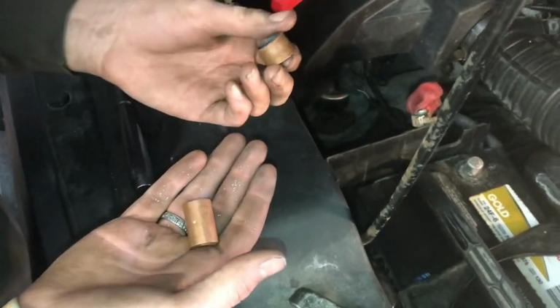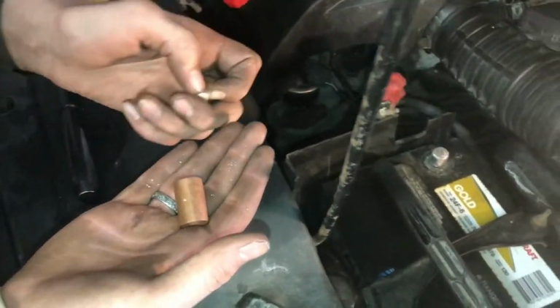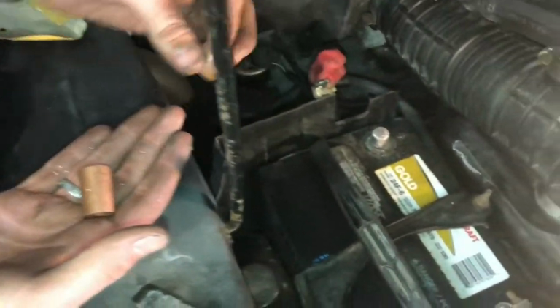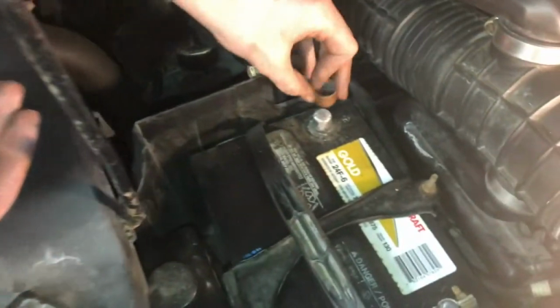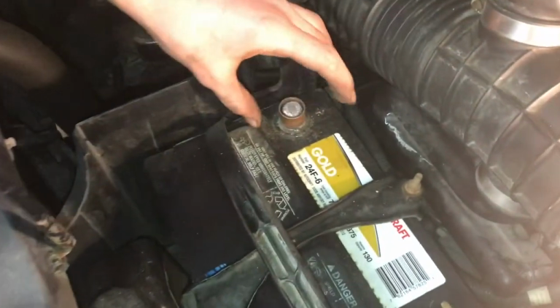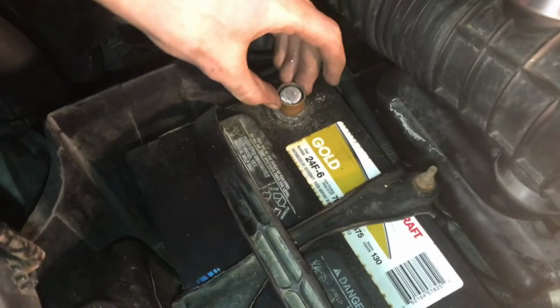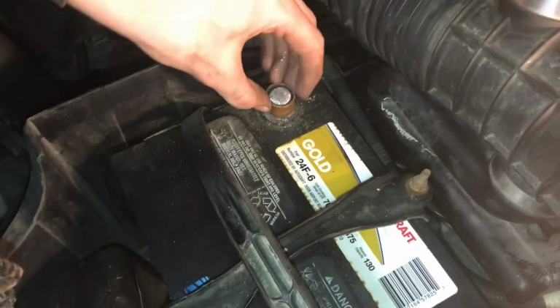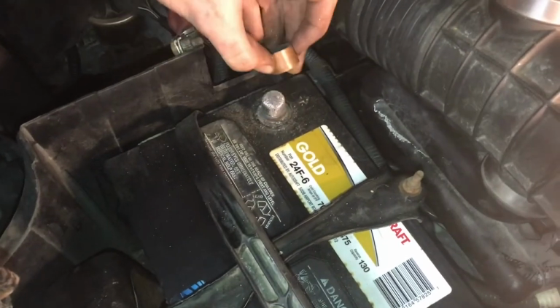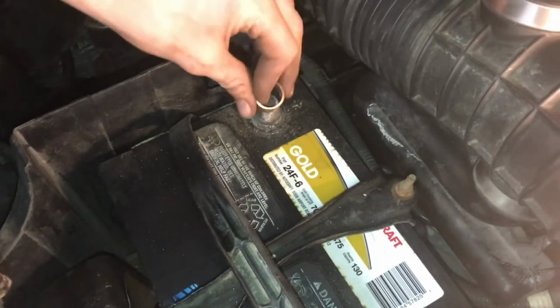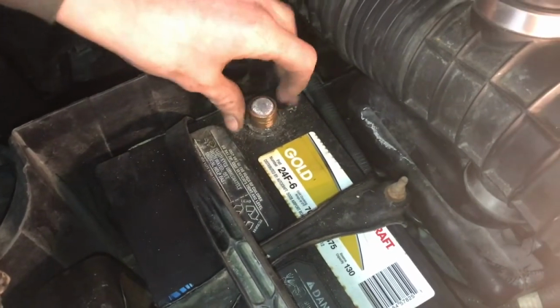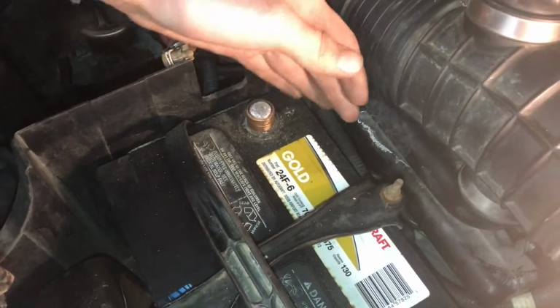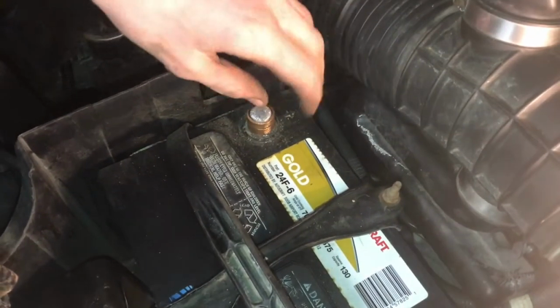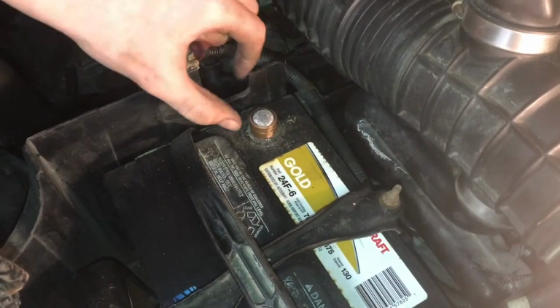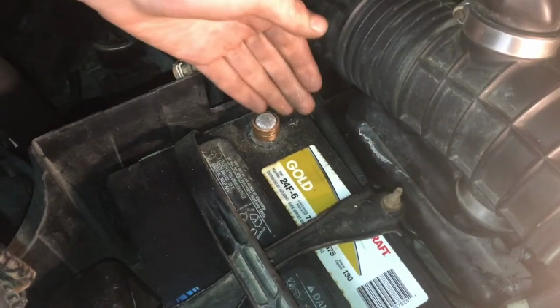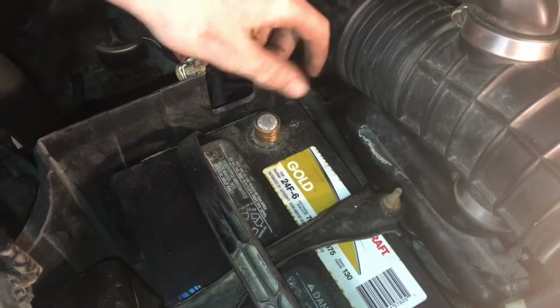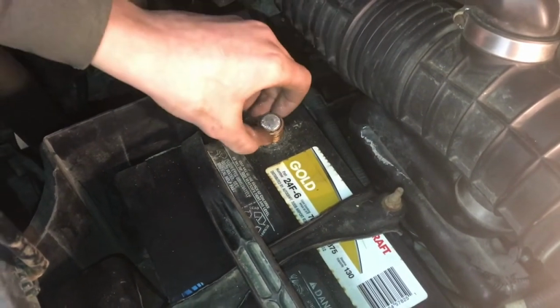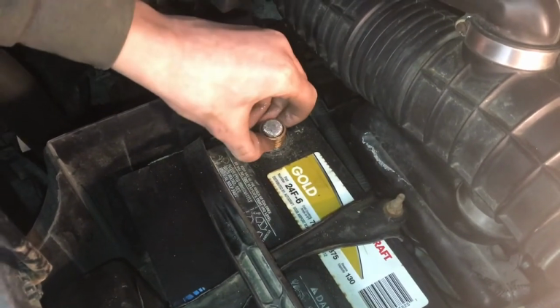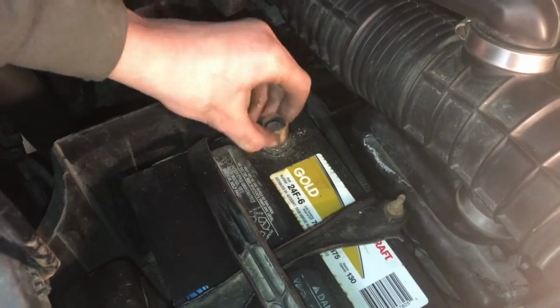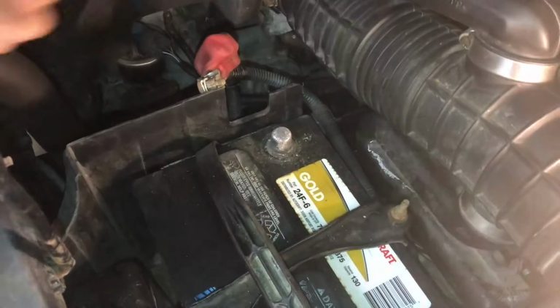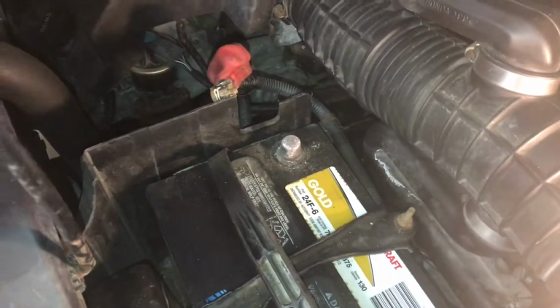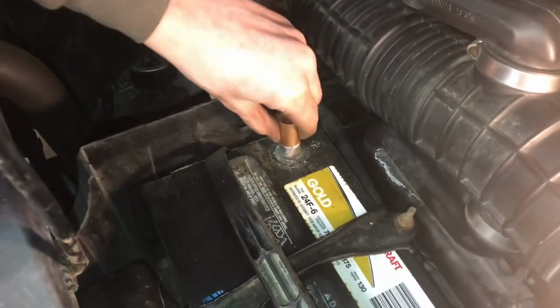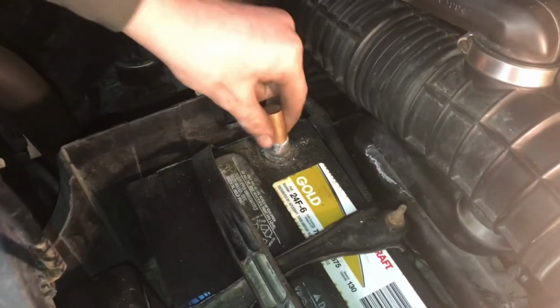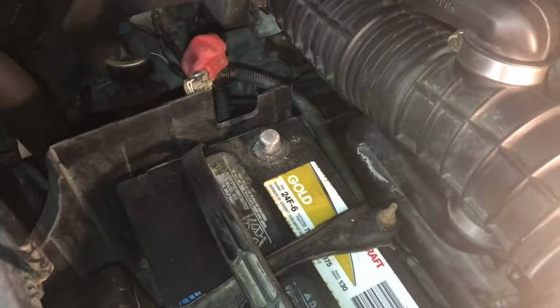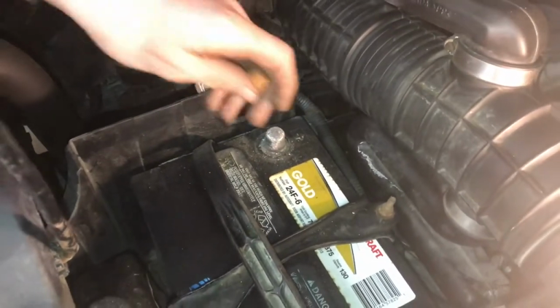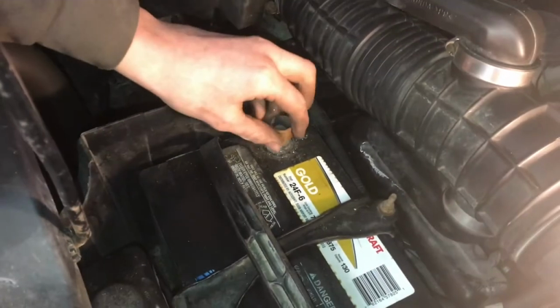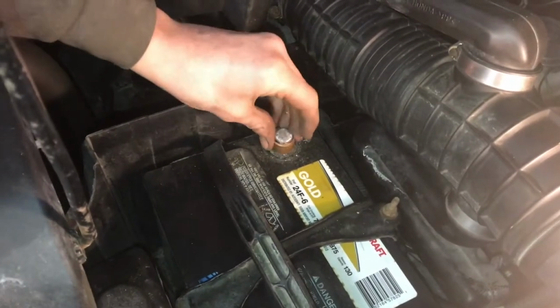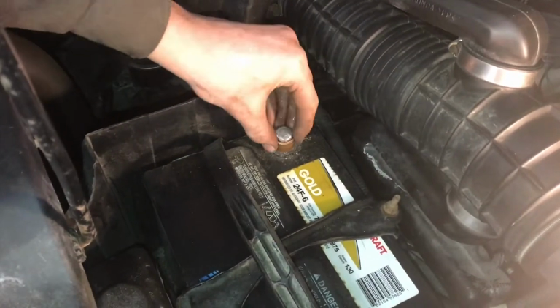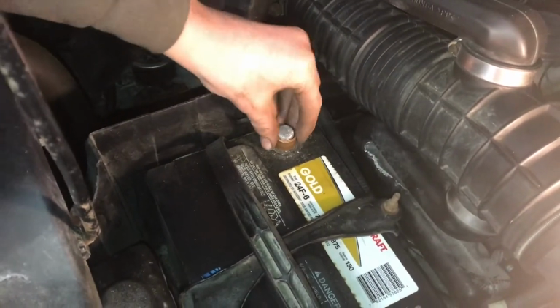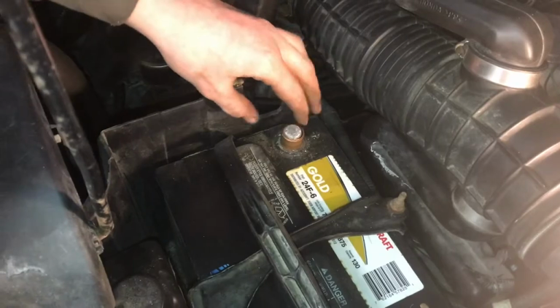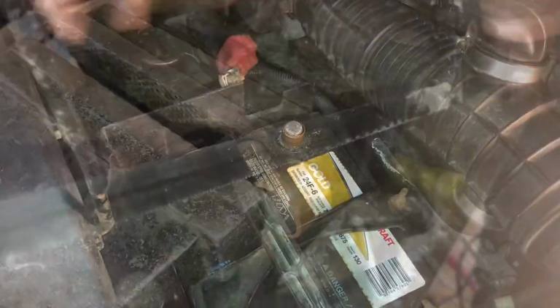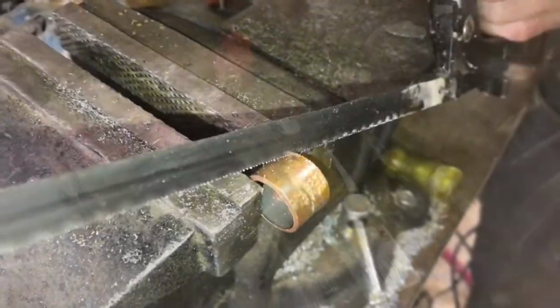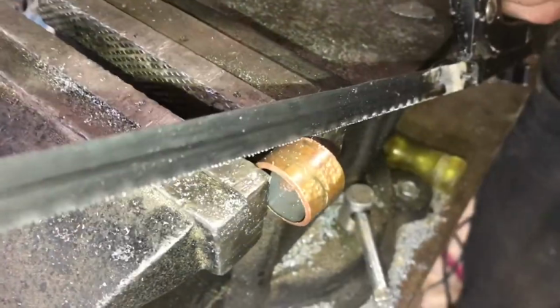This one is a little bit big, but we're able to cut it down. We'll cut a little slot in it so it'll crimp down on there. This one's too small. But copper is a good conductor and that should work well.